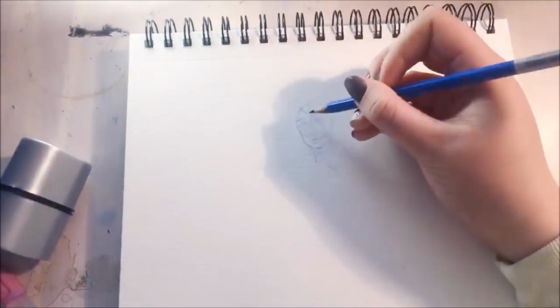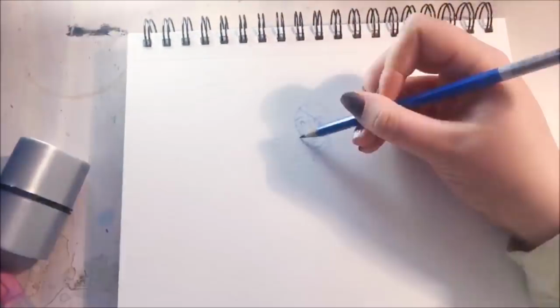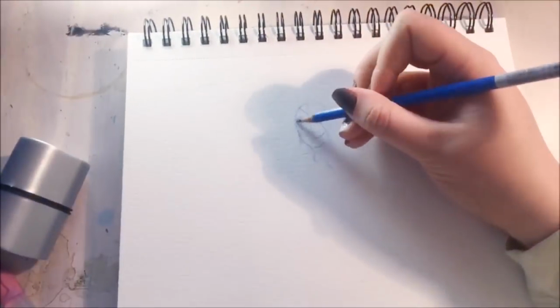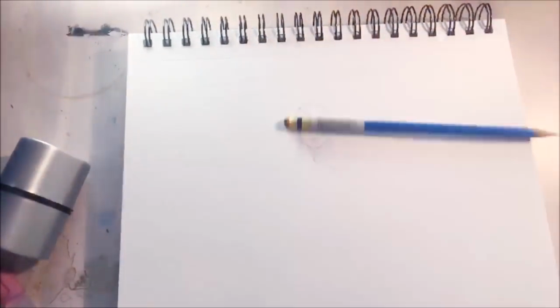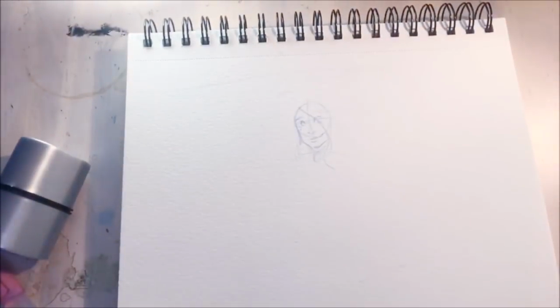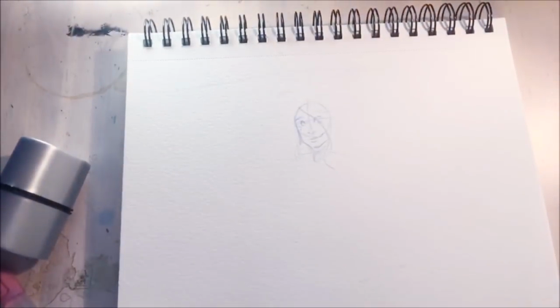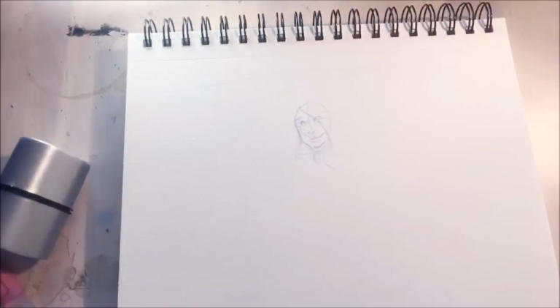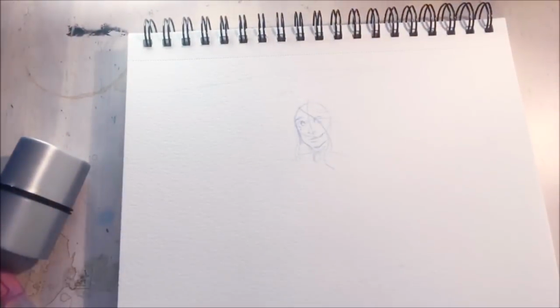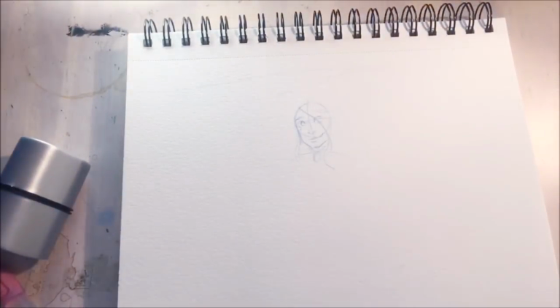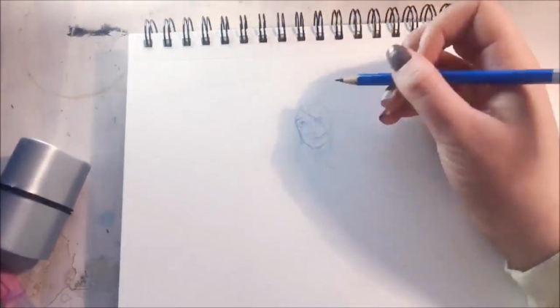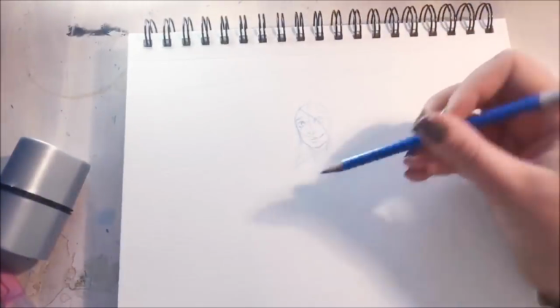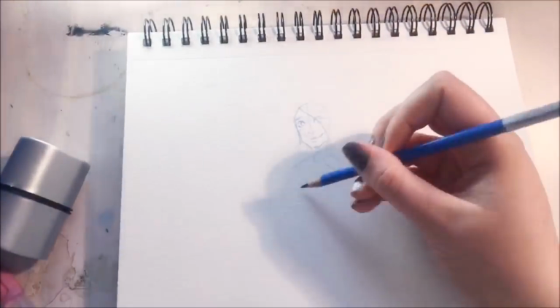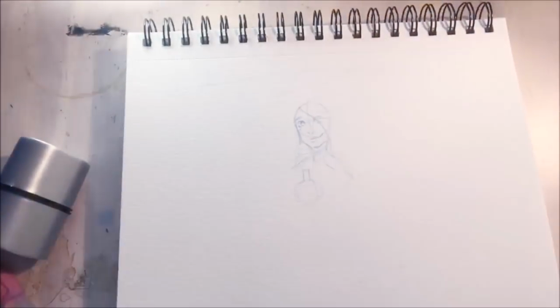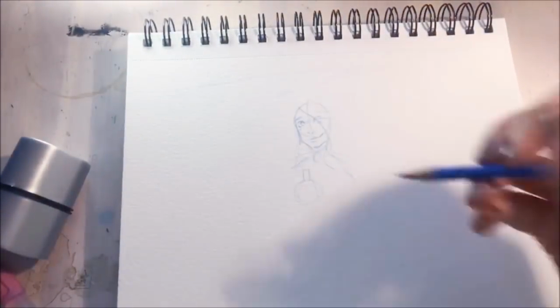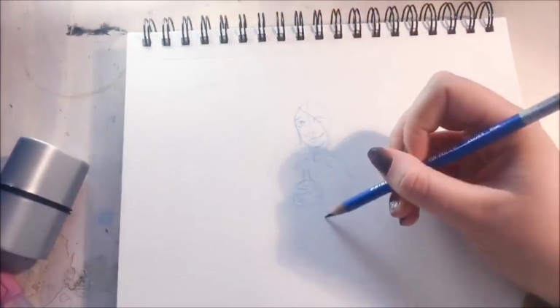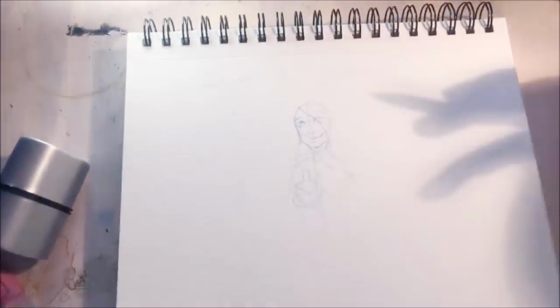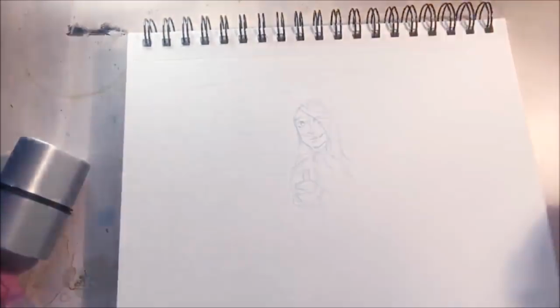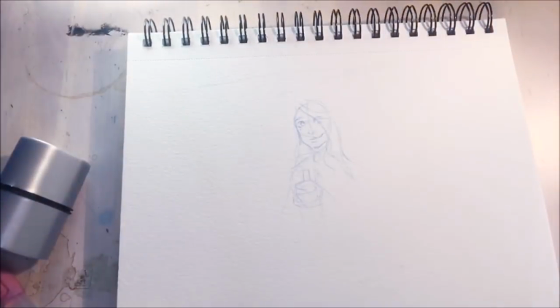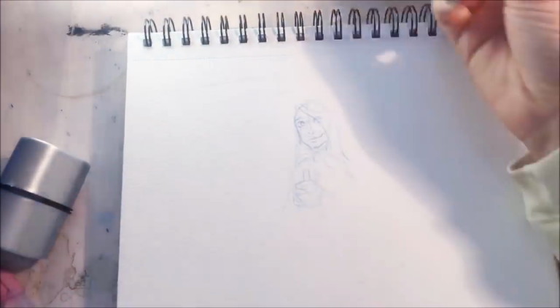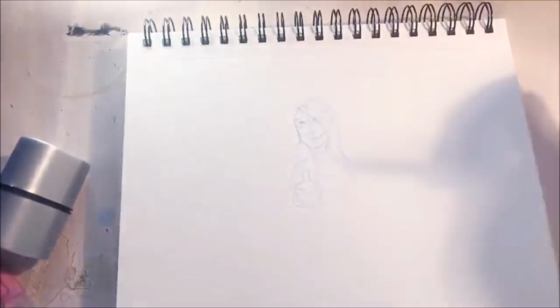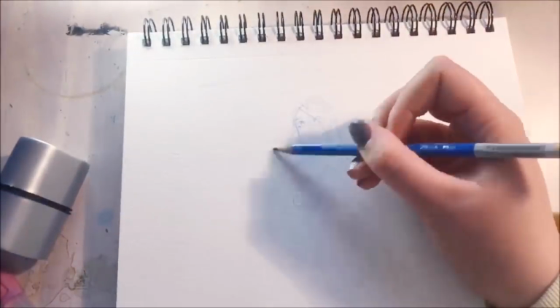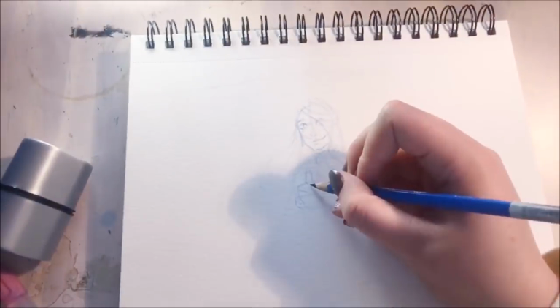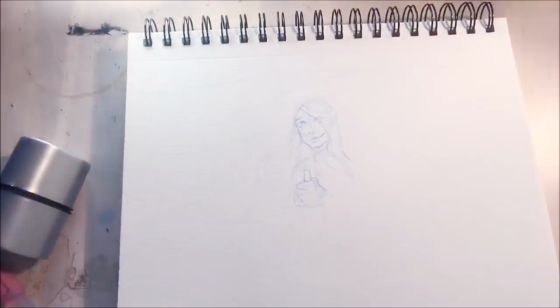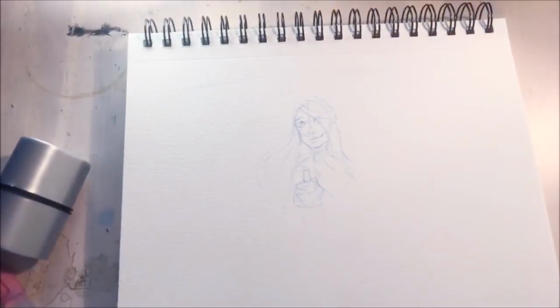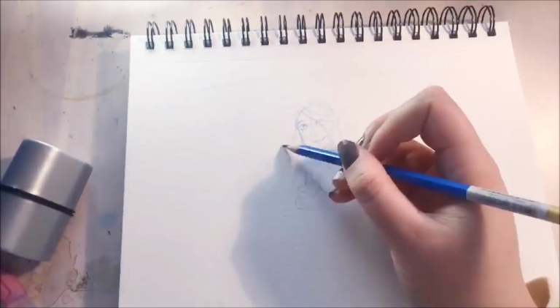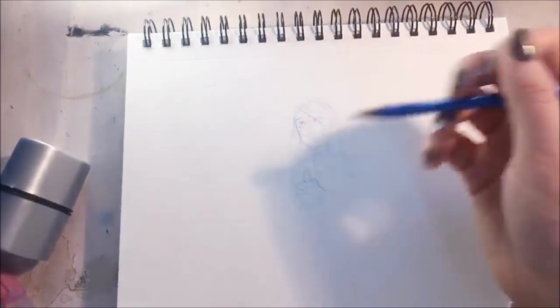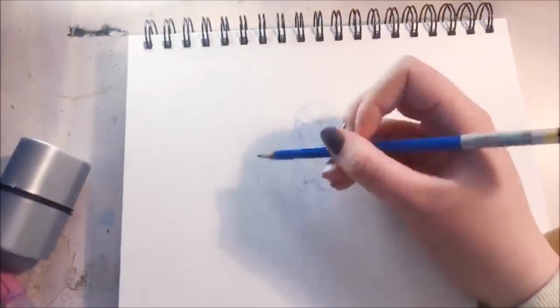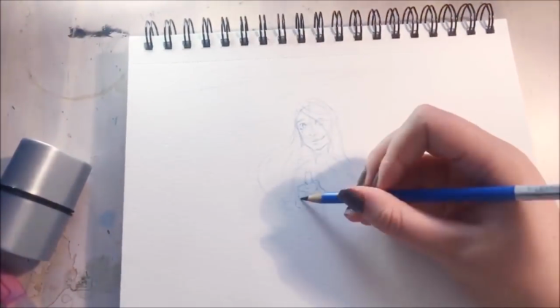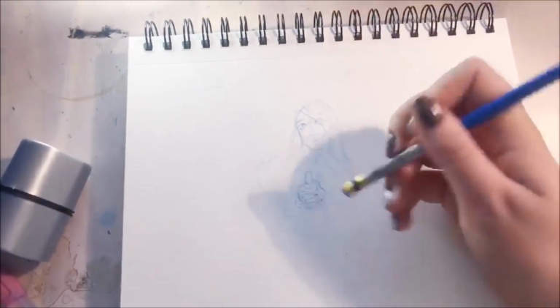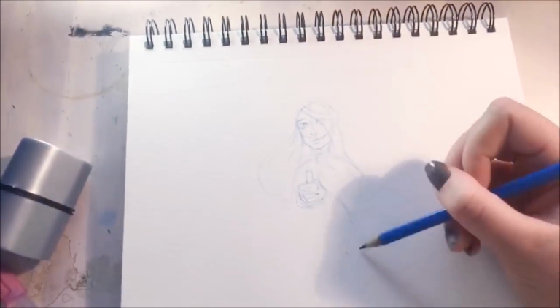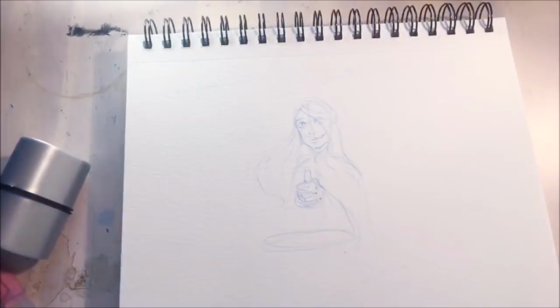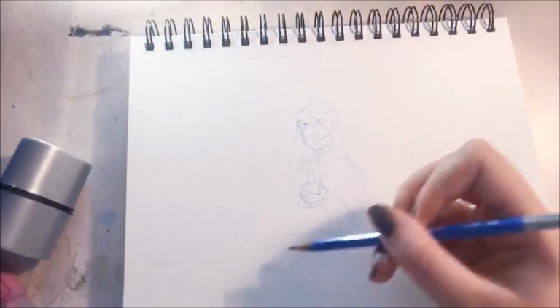I actually forgot how relaxing I find the whole traditional drawing process. I really do think it's fun to do, and sometimes when I go back to it it's just really nice for me. I actually live streamed this whole process on my second channel — I've been live streaming on there a lot more frequently now.